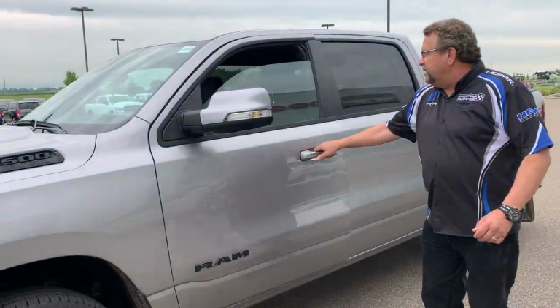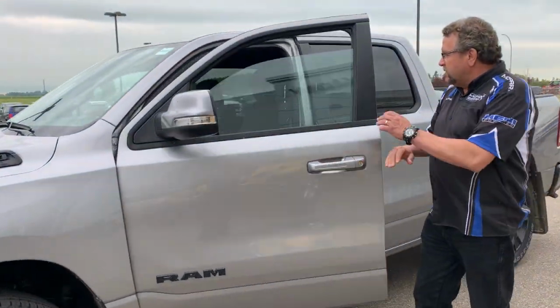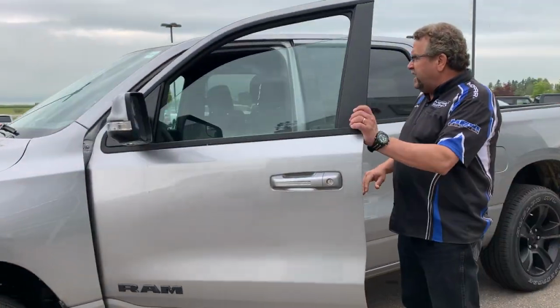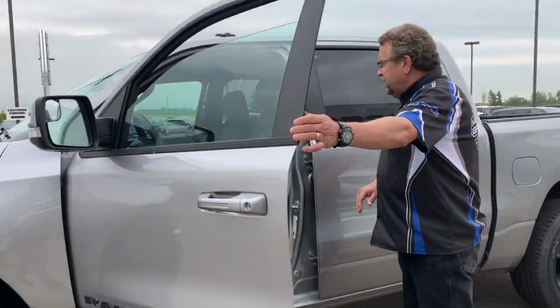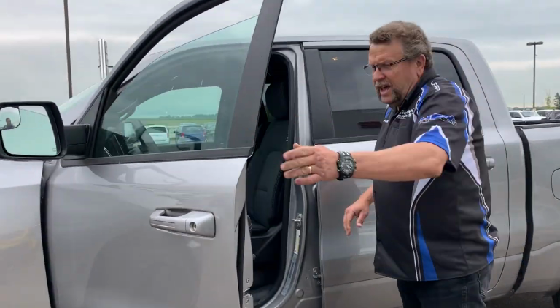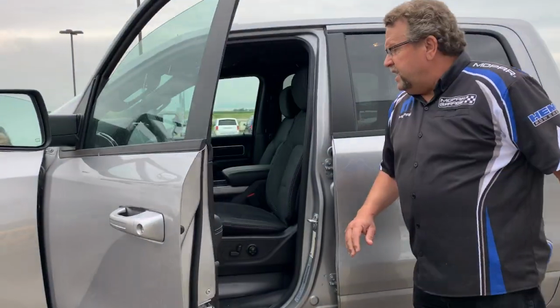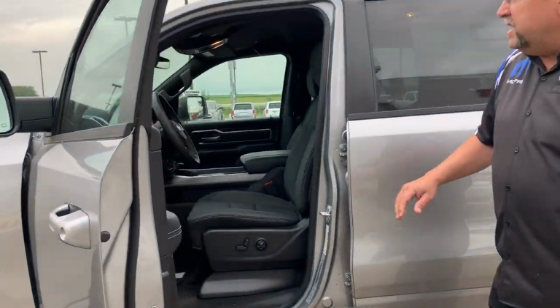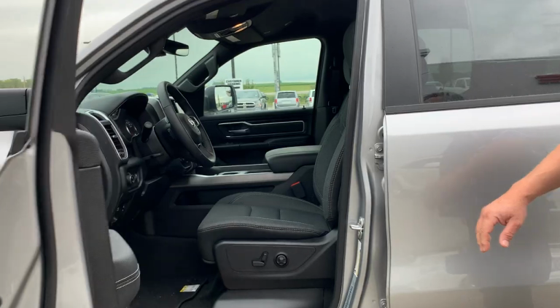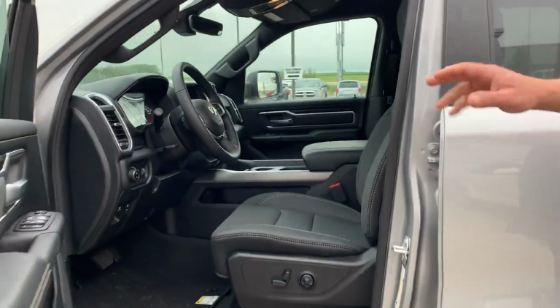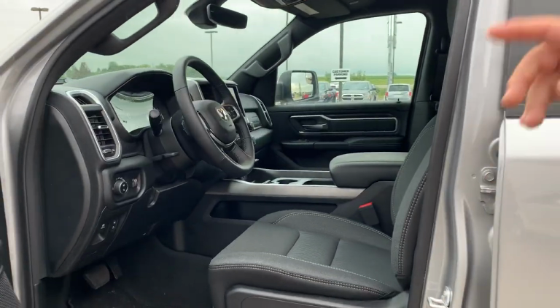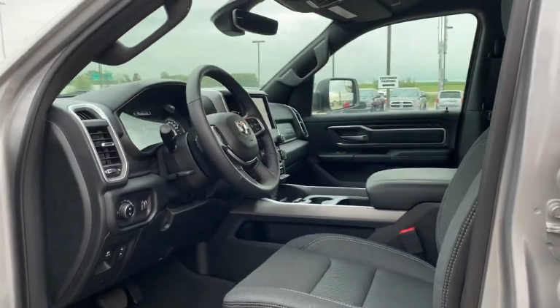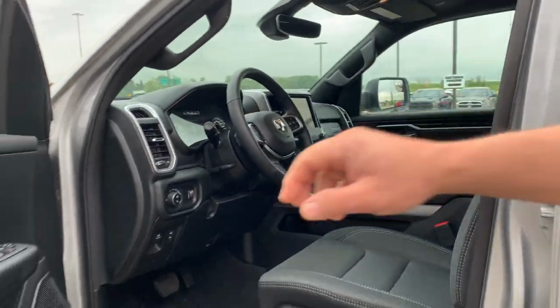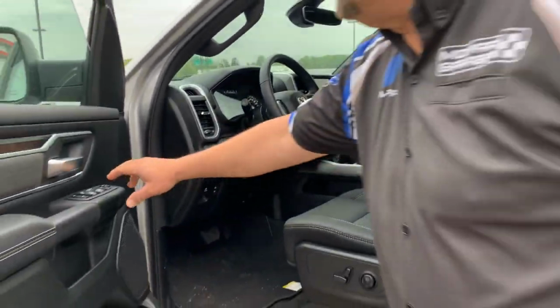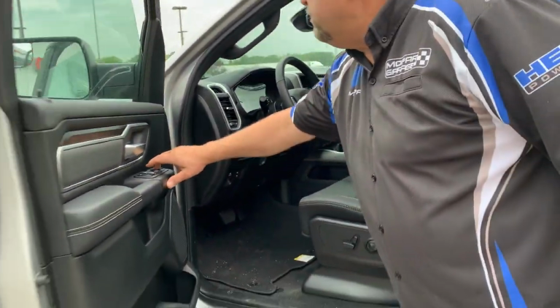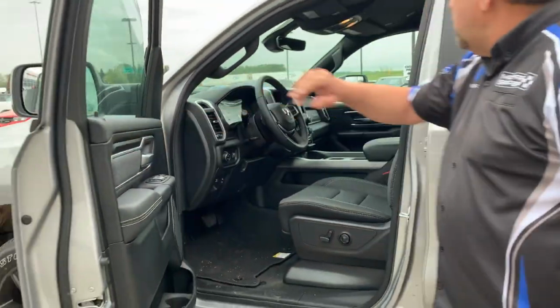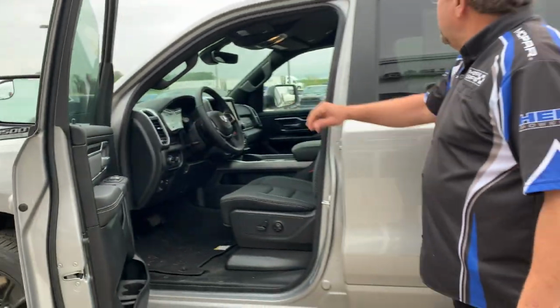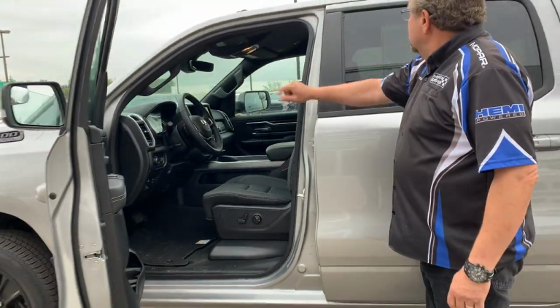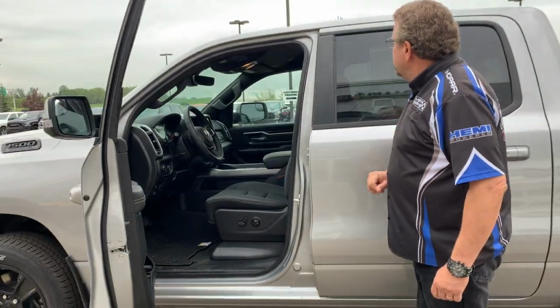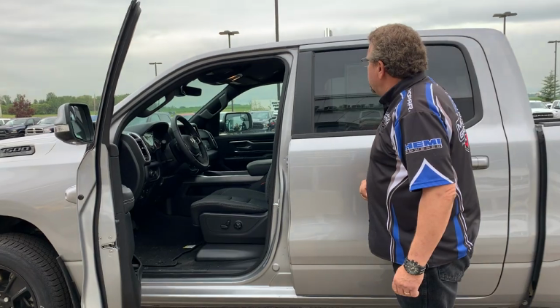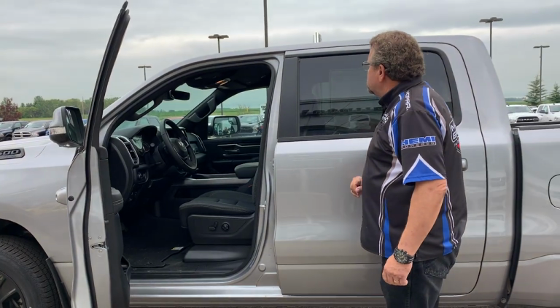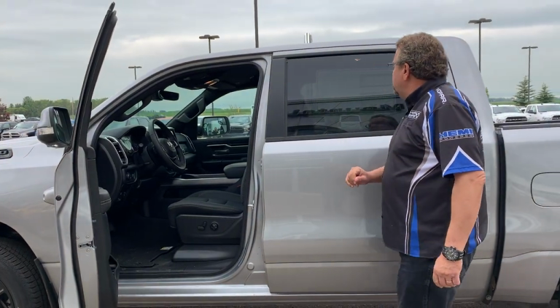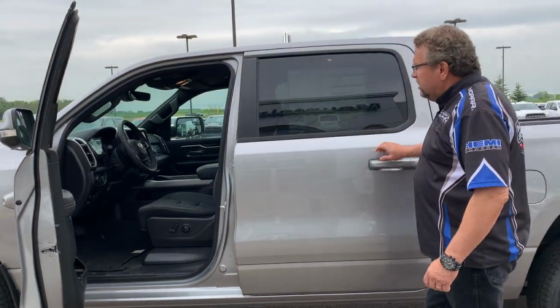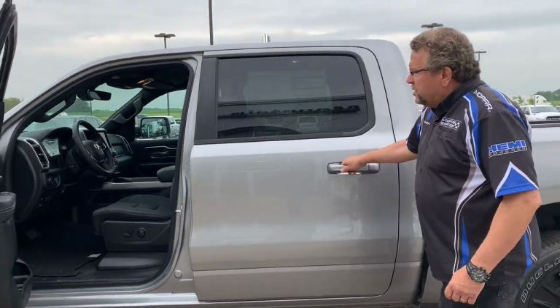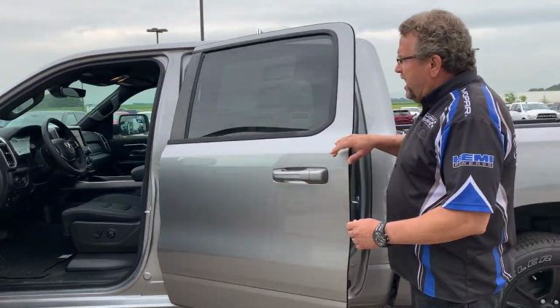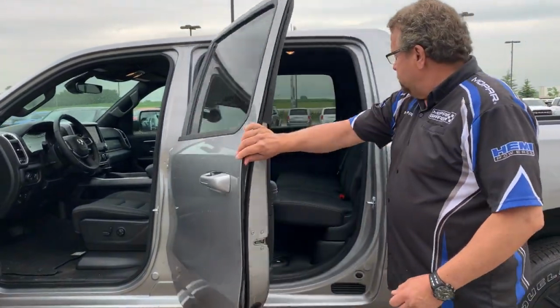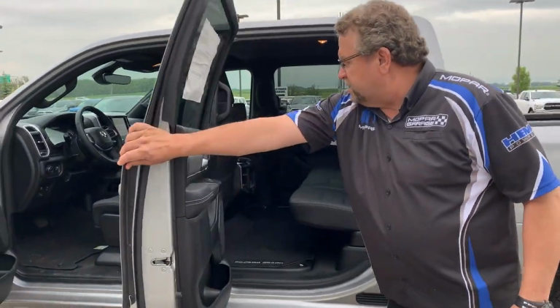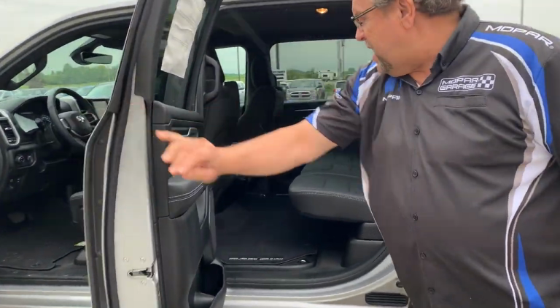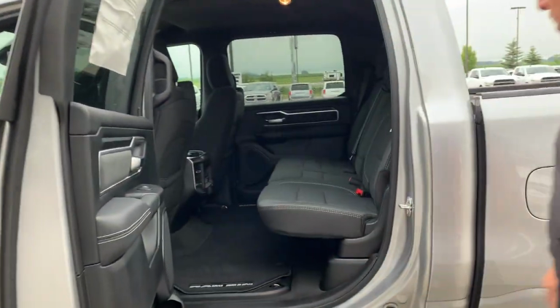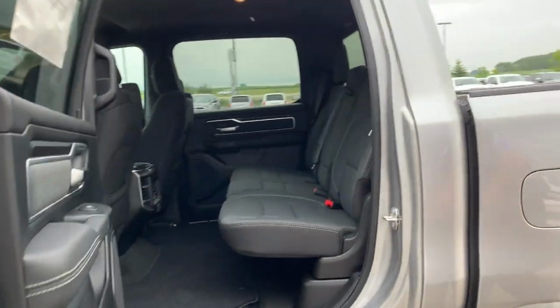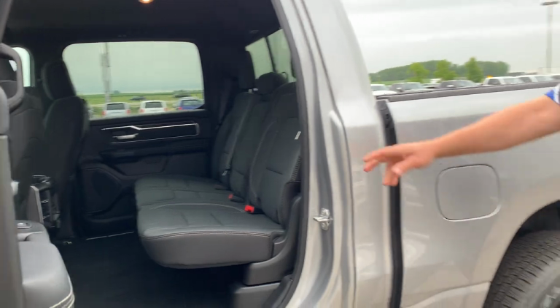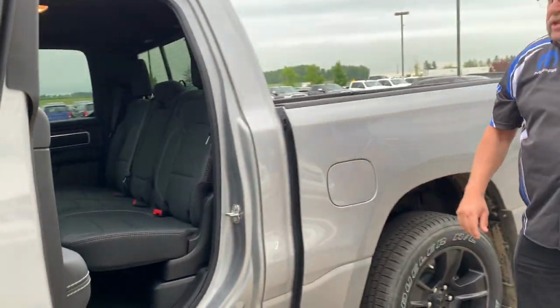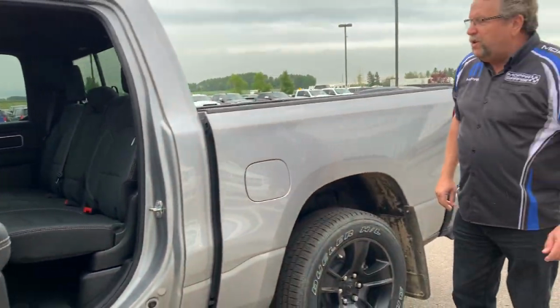This one's also got the heated seat and heated steering wheel, power pedals, power folding side mirrors — I gotta love that. It's got the big 8.4 screen on there, crew cab, so lots of room back there as well. Got the storage in the floor.